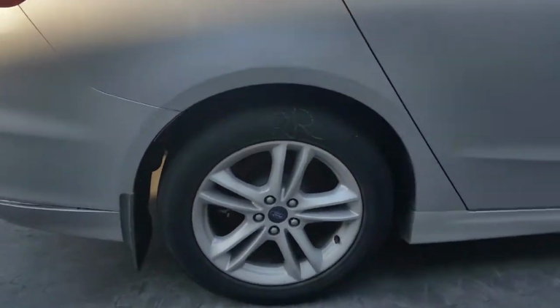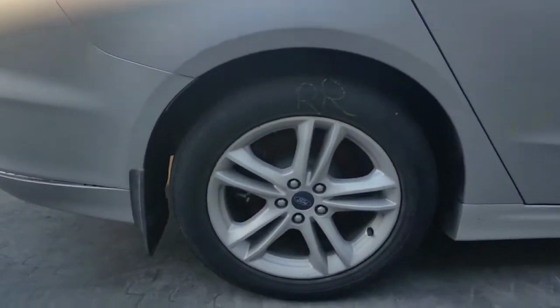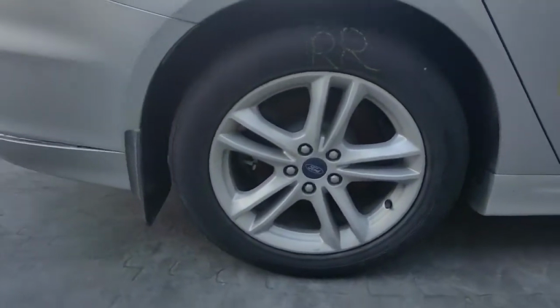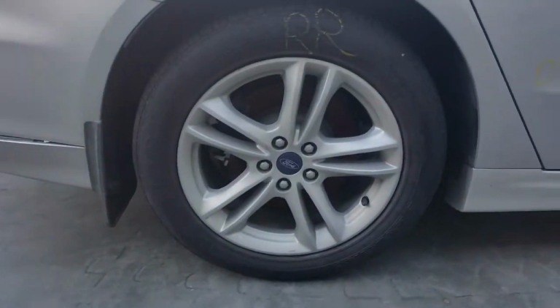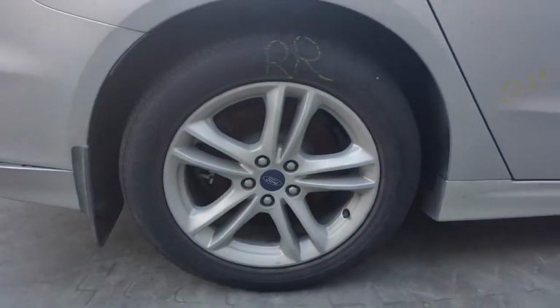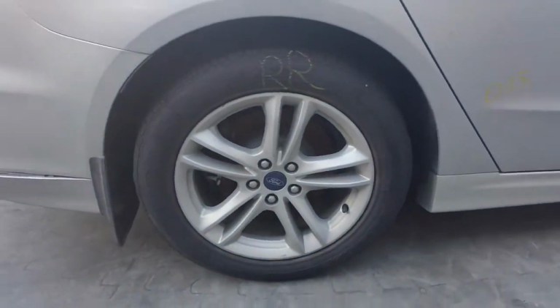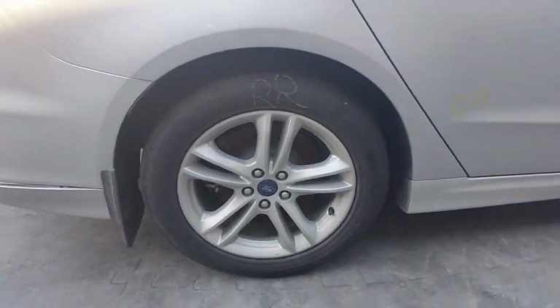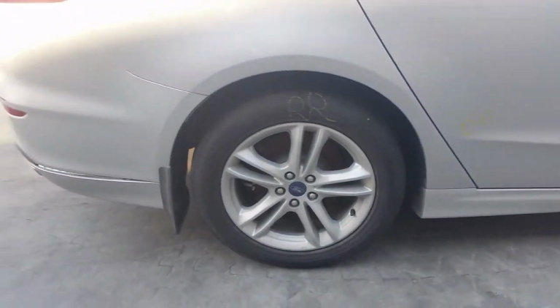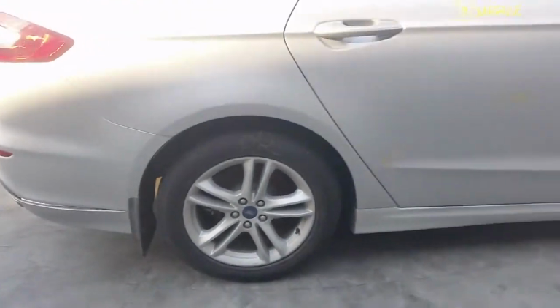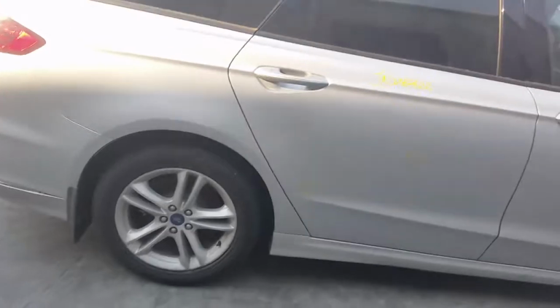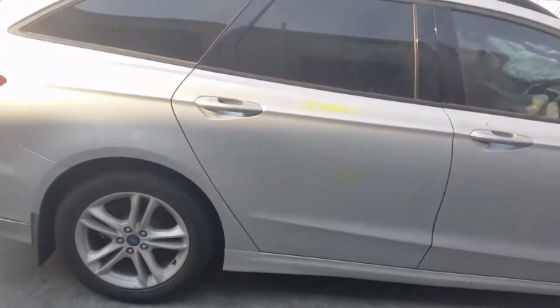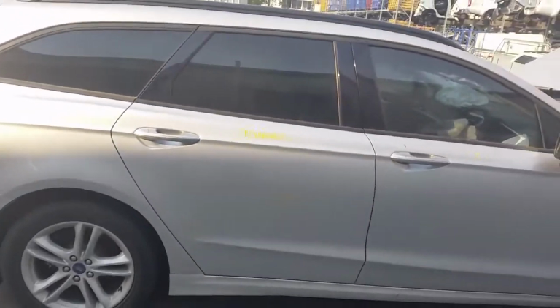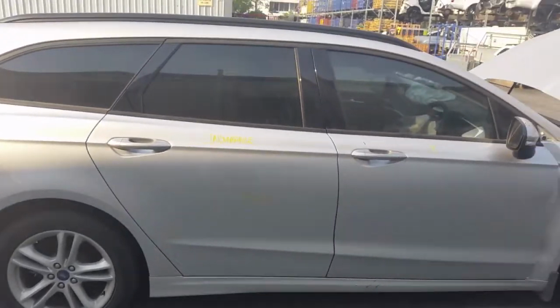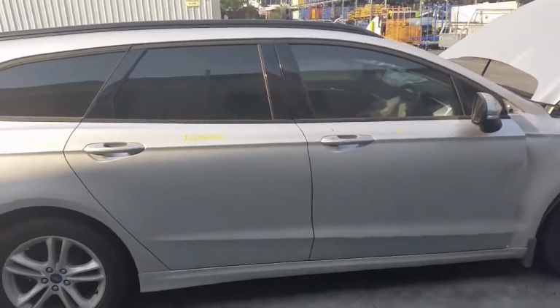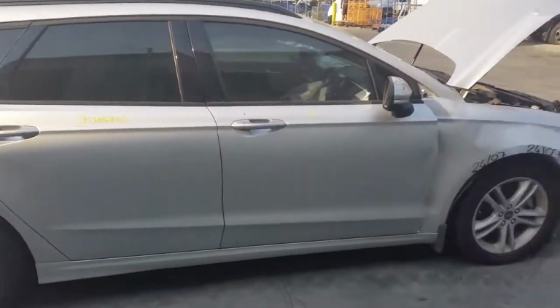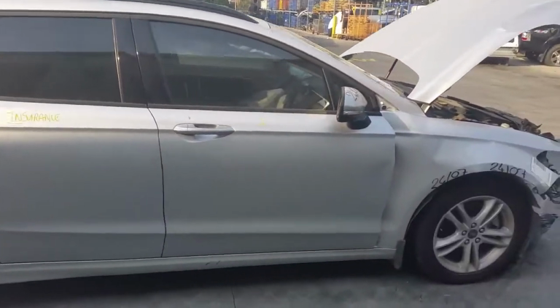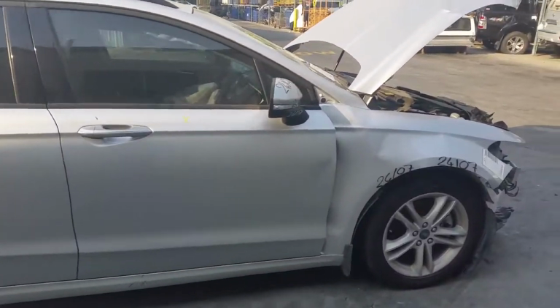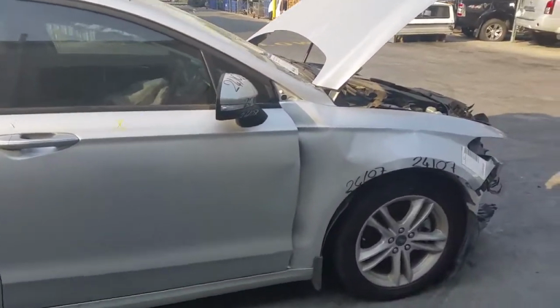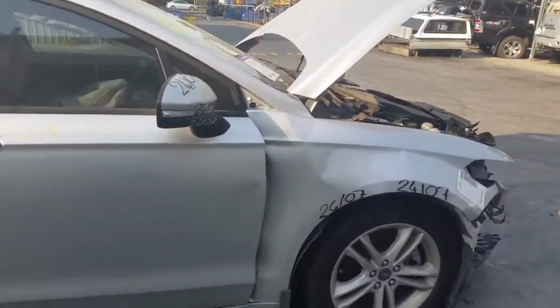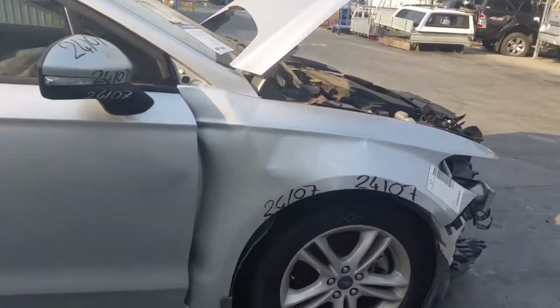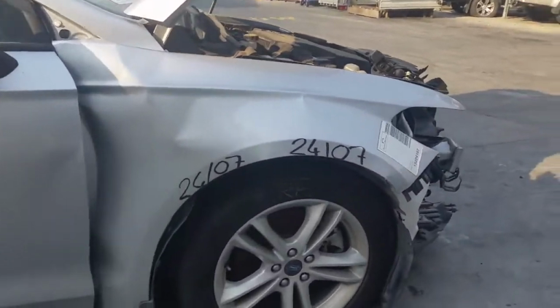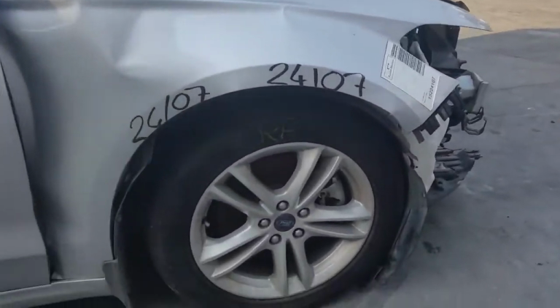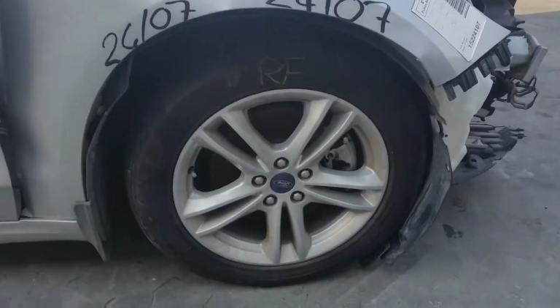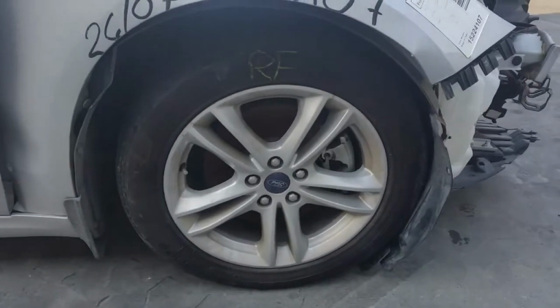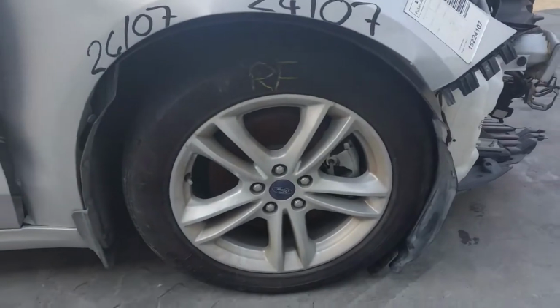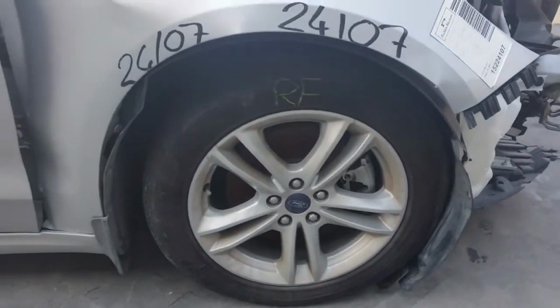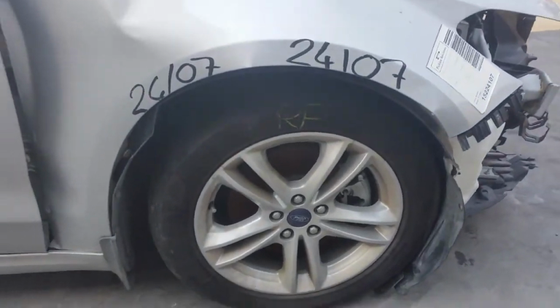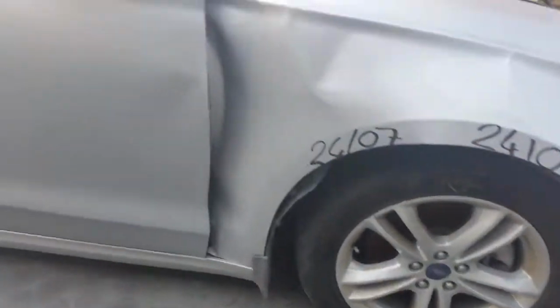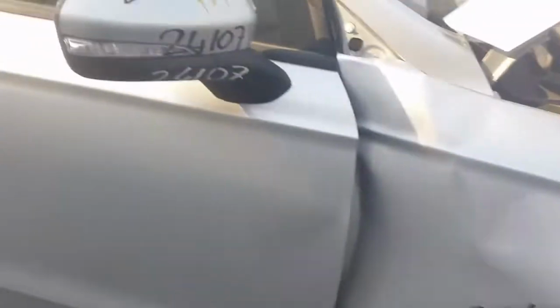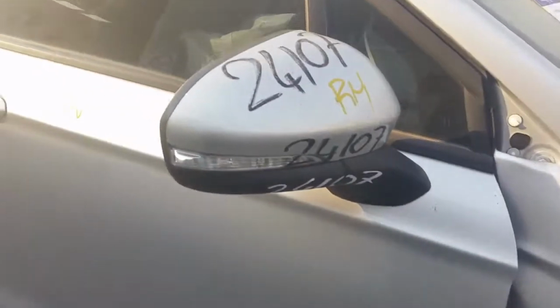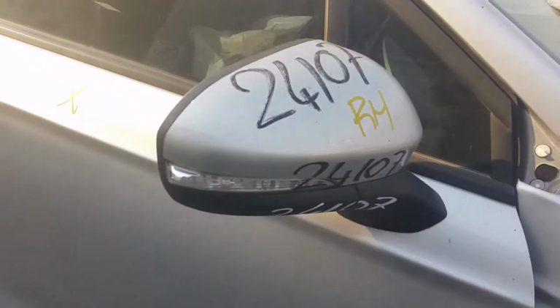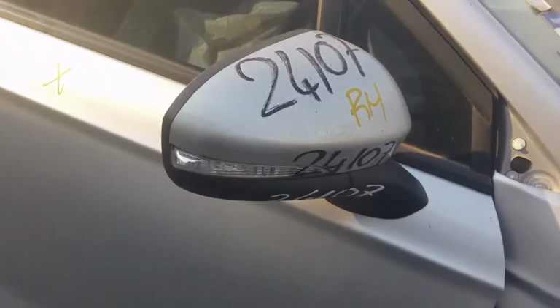Right rear 17-inch factory alloy mag with a good tyre. Right rear door has two small dents. Right front 17-inch factory alloy mag with an average tyre. And right power door mirror.